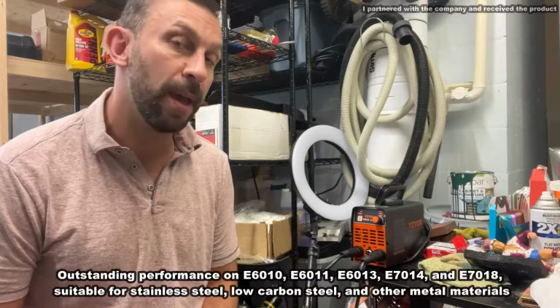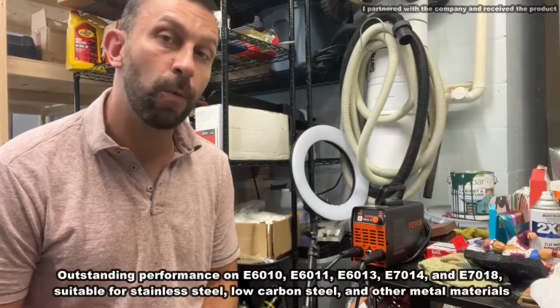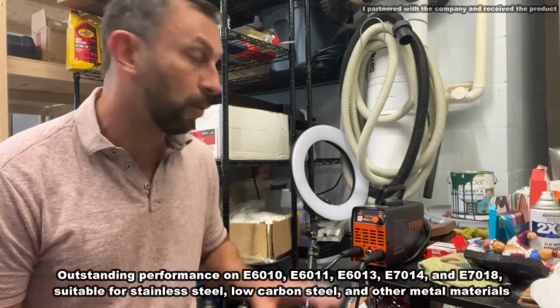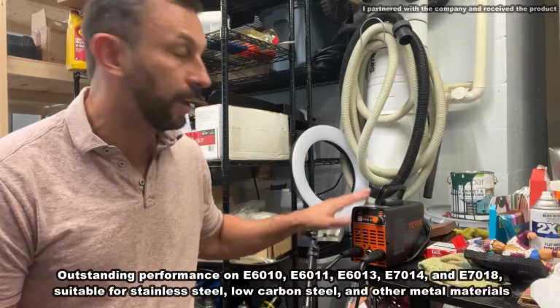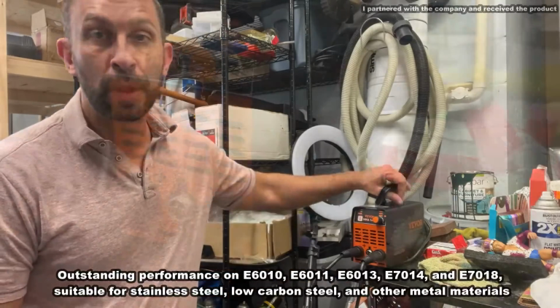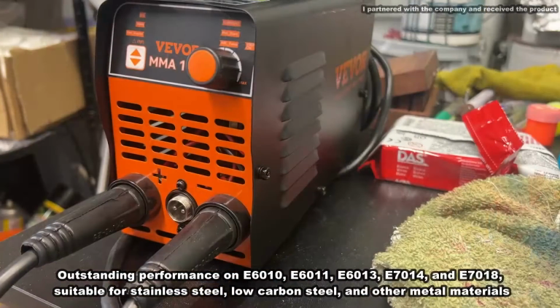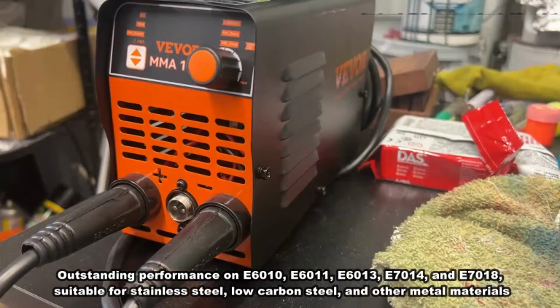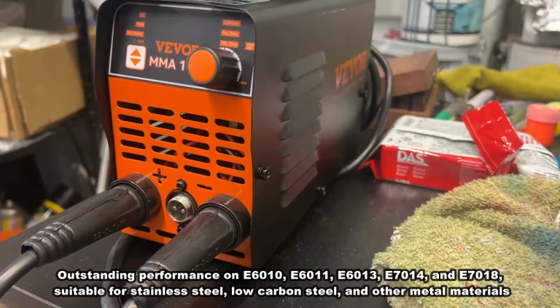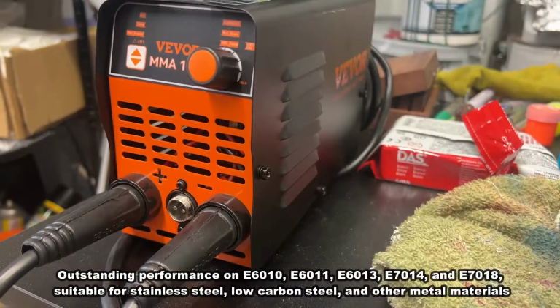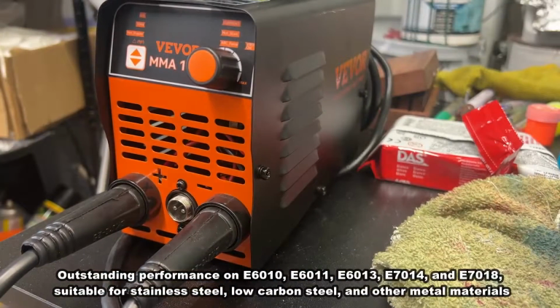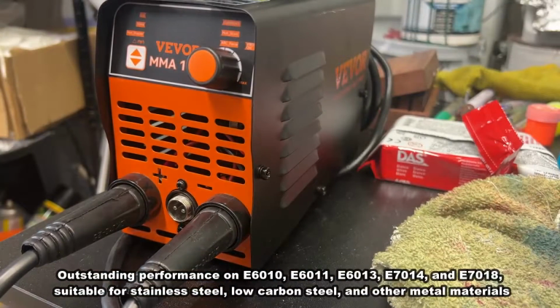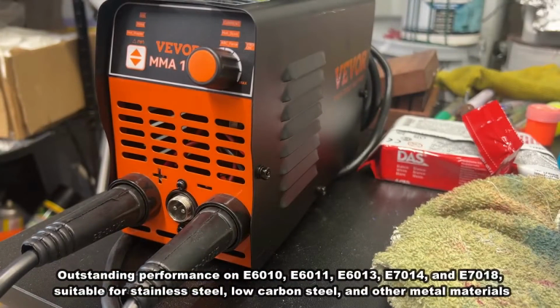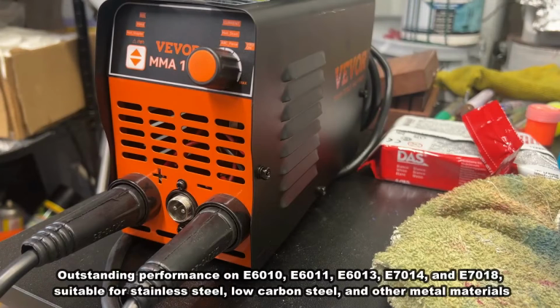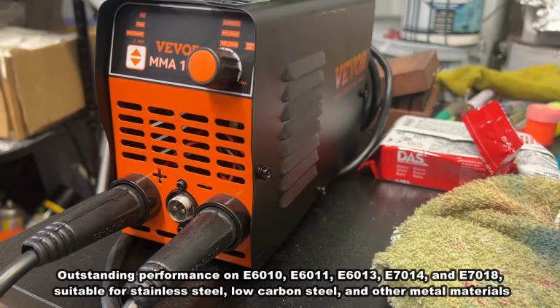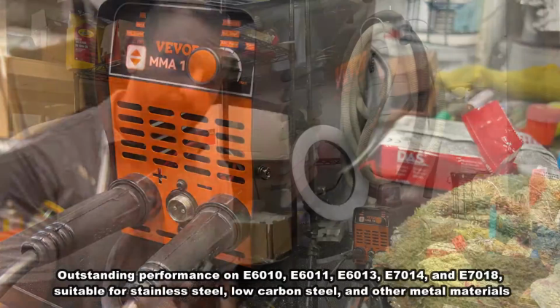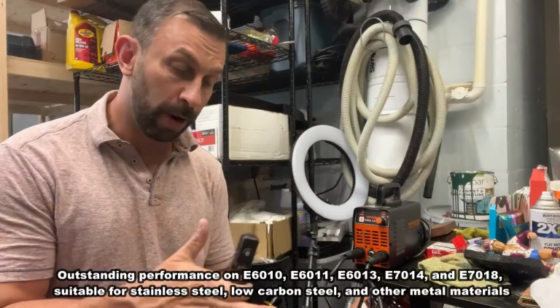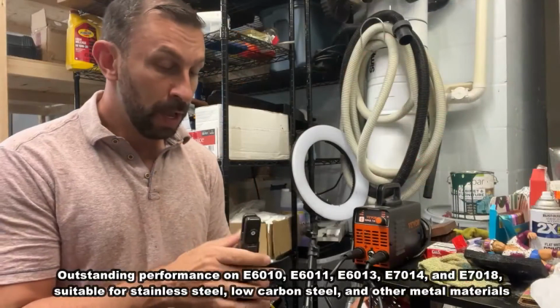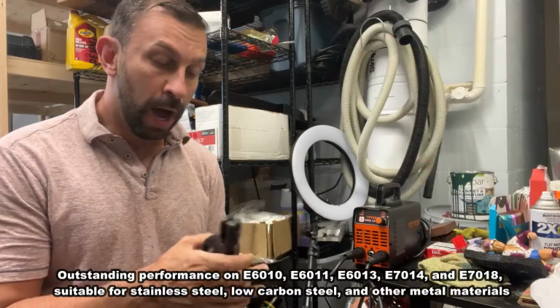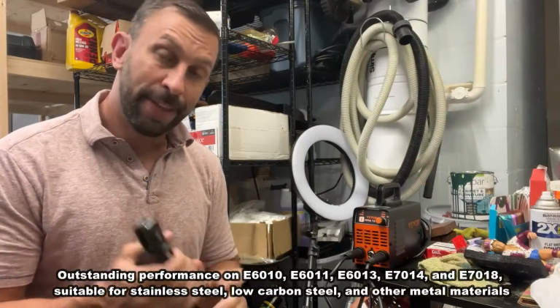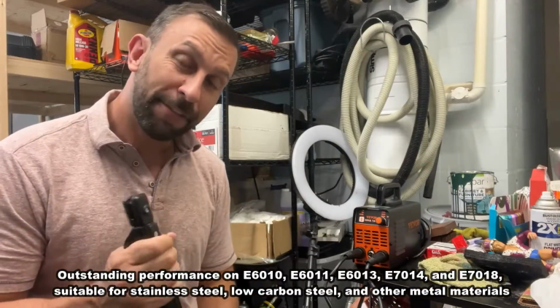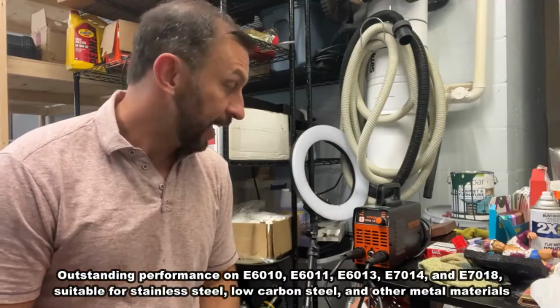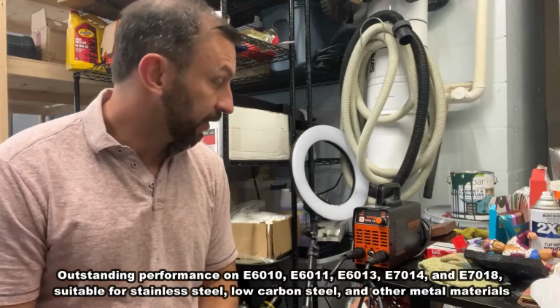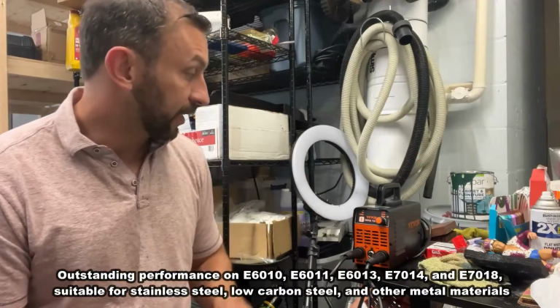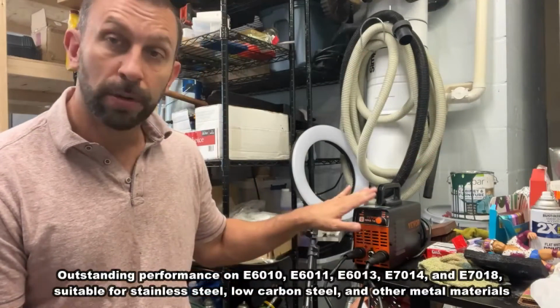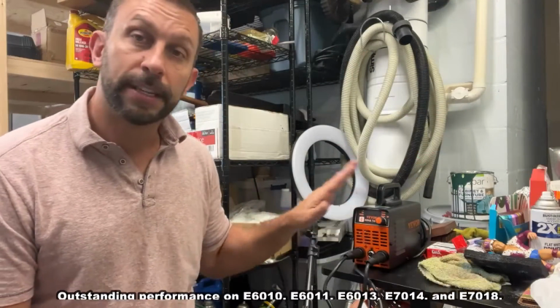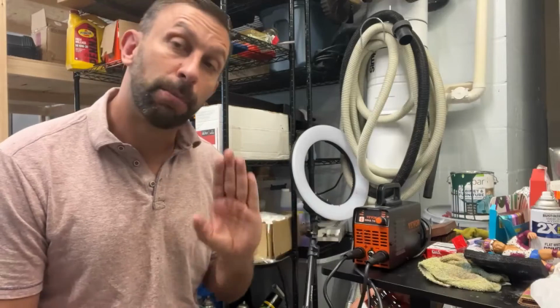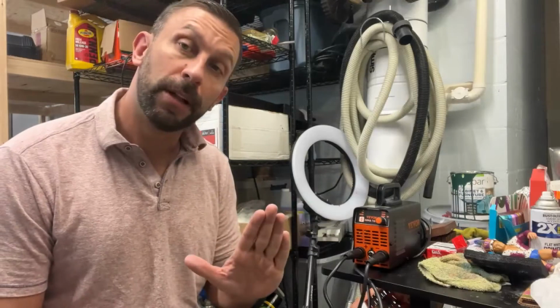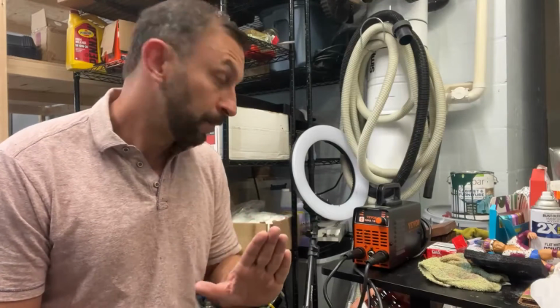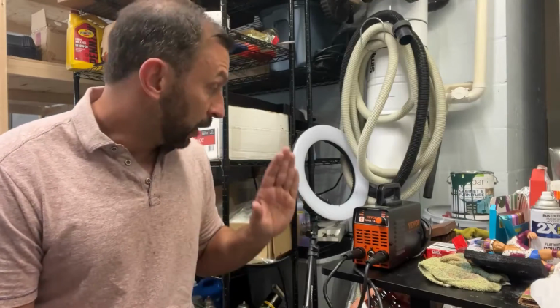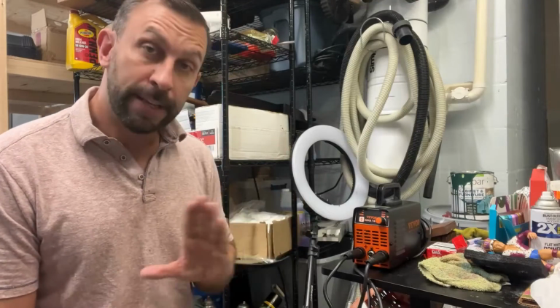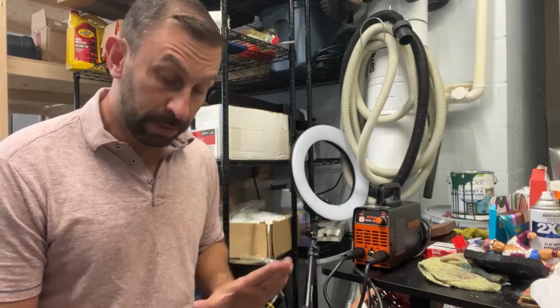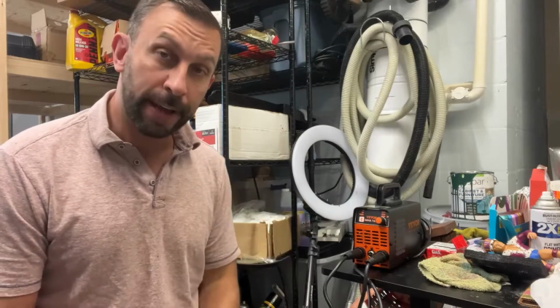MMA 140 right here, which is a portable and lightweight device that's going to allow you to do your stick welding just about anywhere. This is a fantastic device that is truly designed for portability and with ease of use in mind.